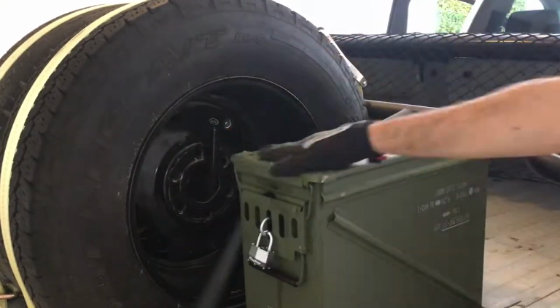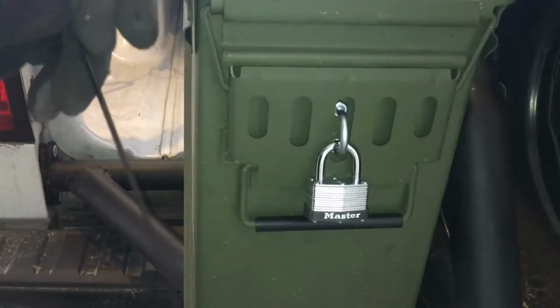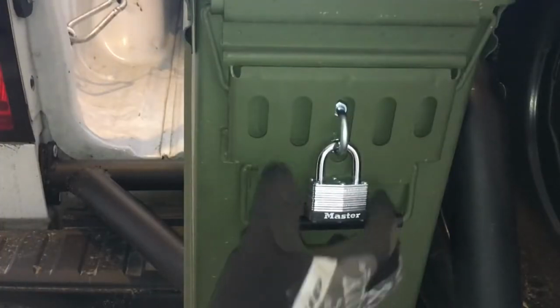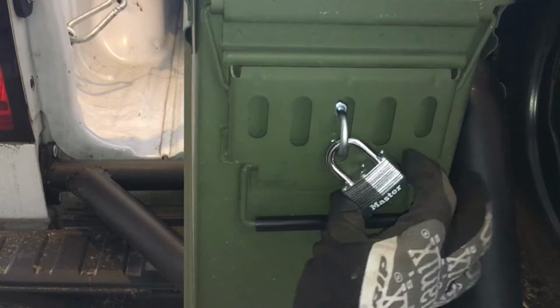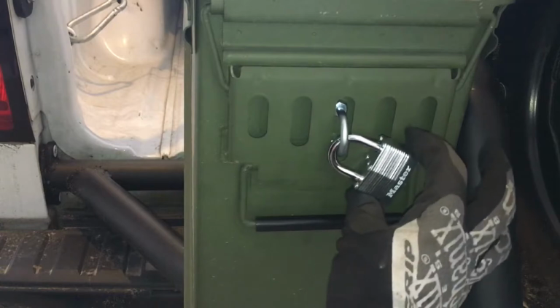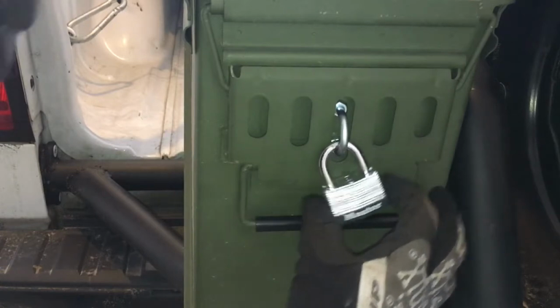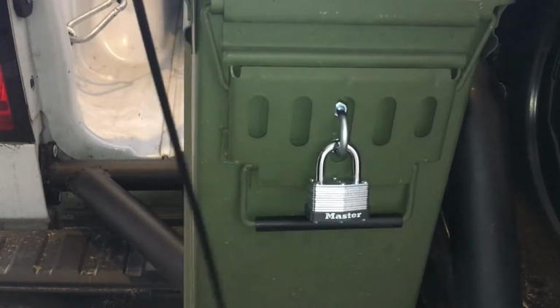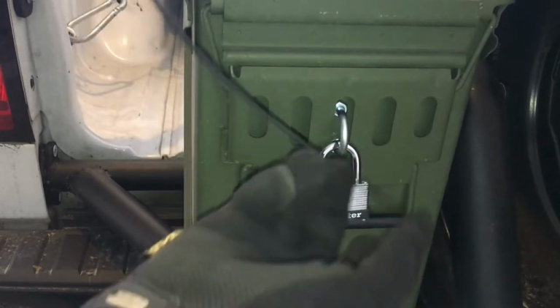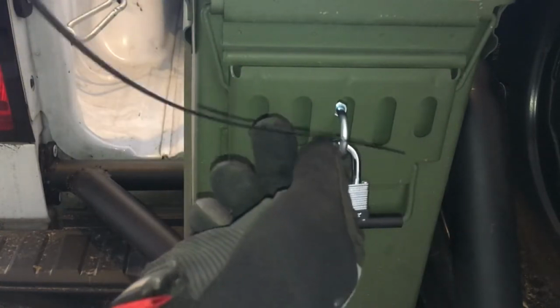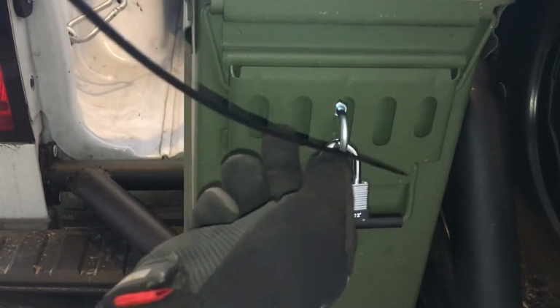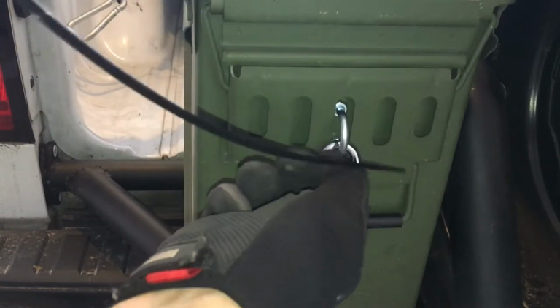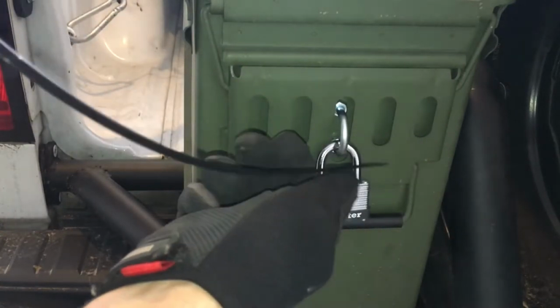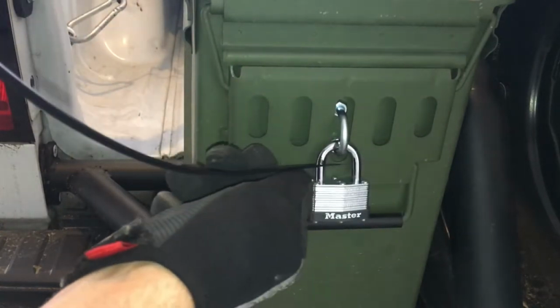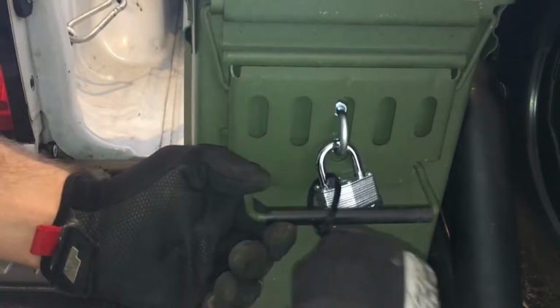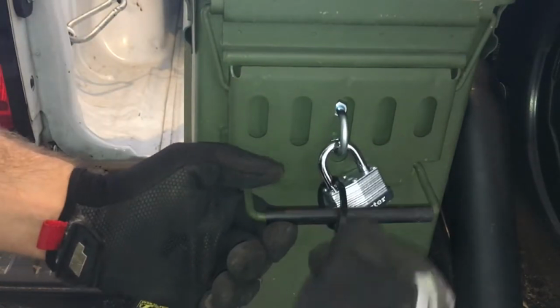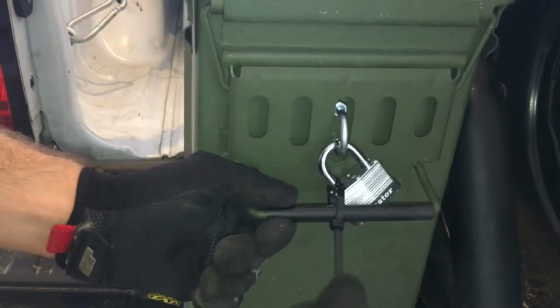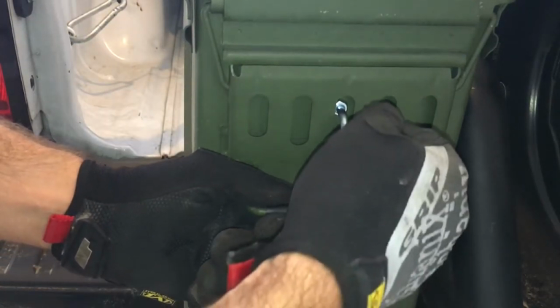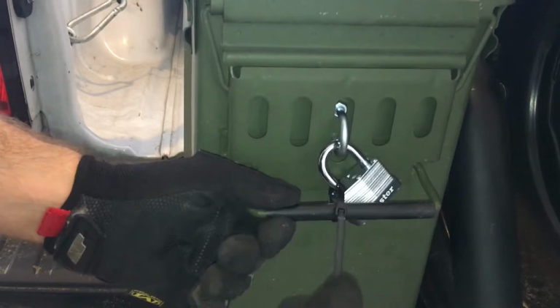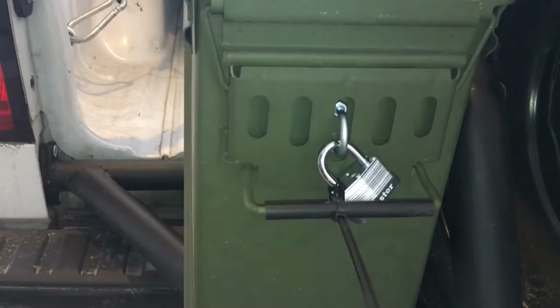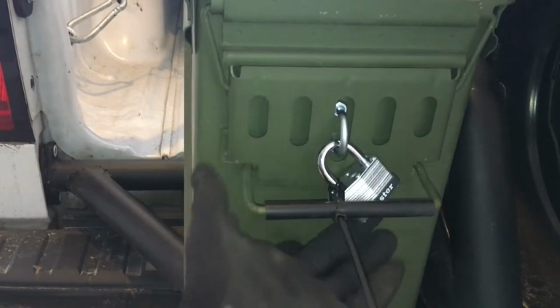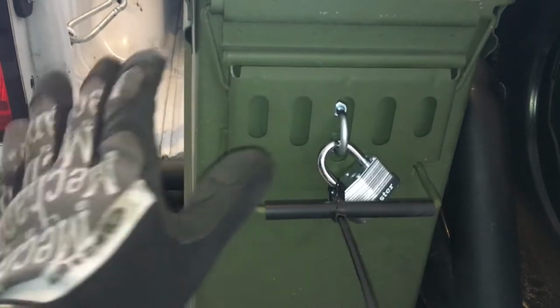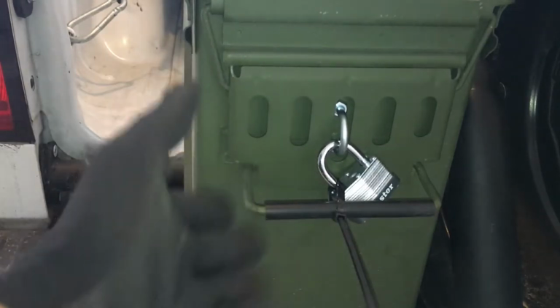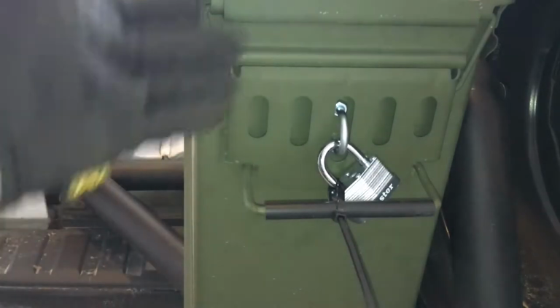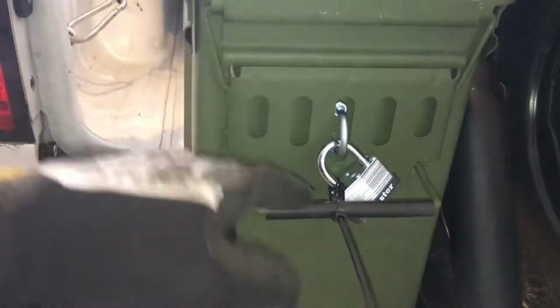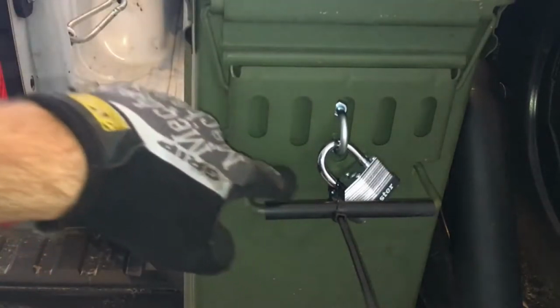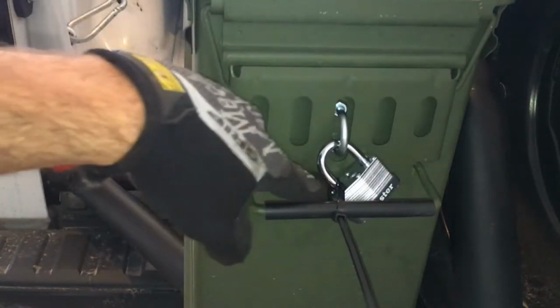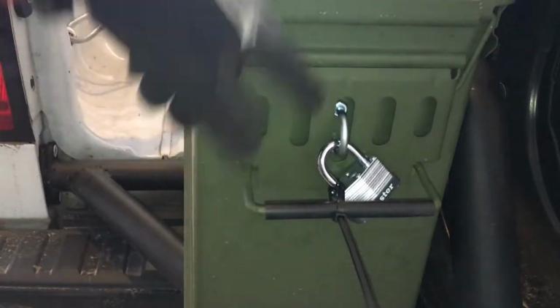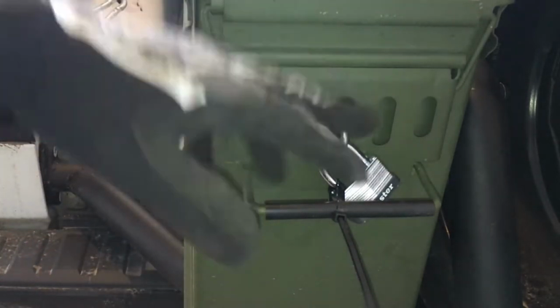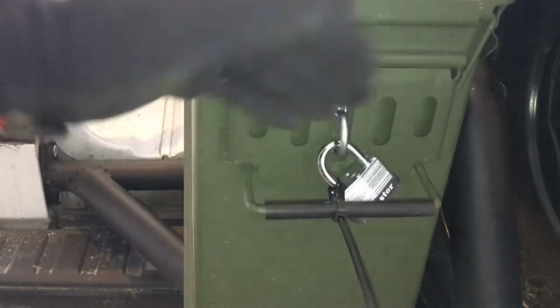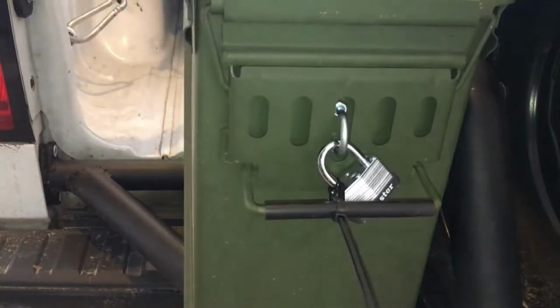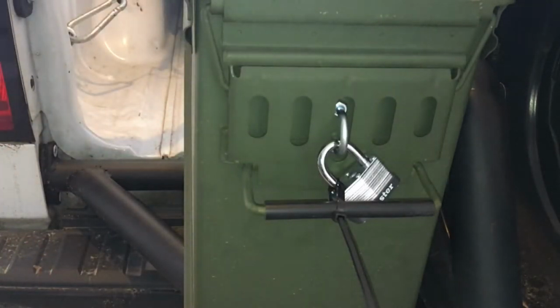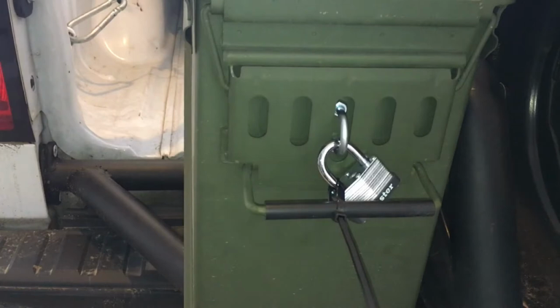What I'm gonna do with this zip tie is hold the lock in place, so the lock is not gonna be swinging around and scratching everything, bumping into everything, and making noise.